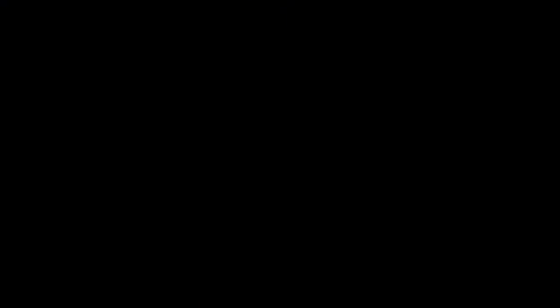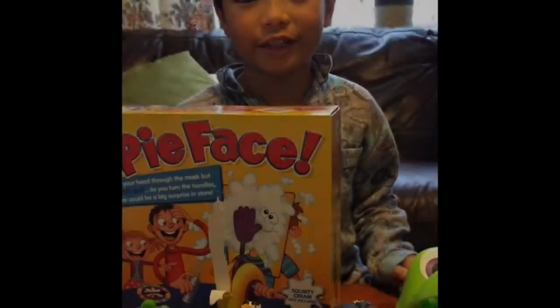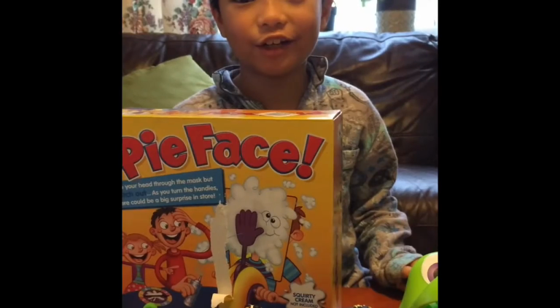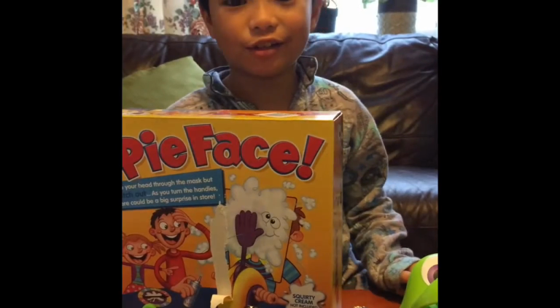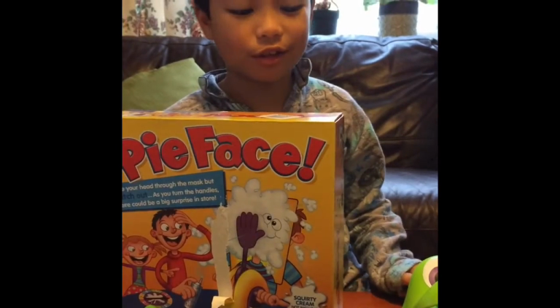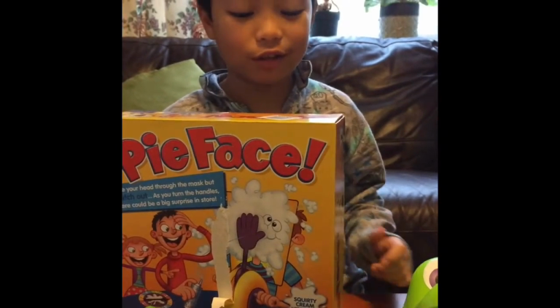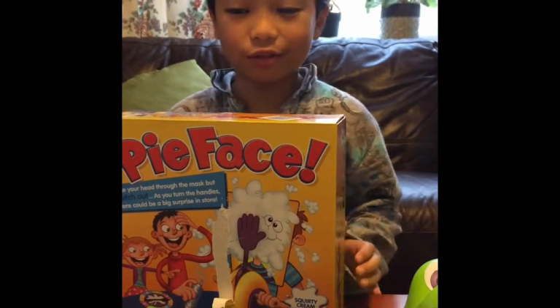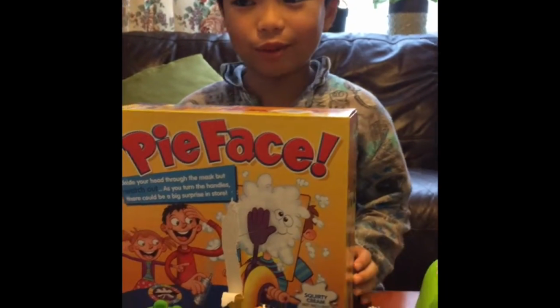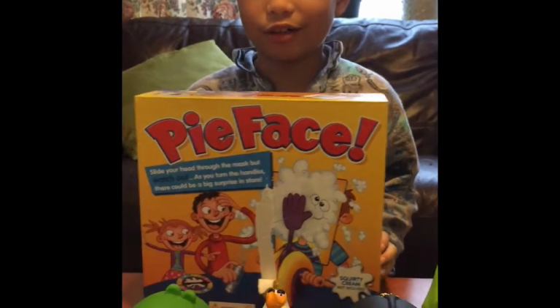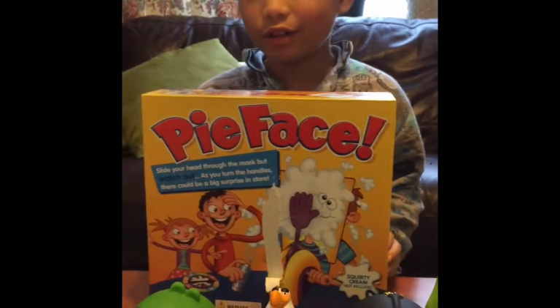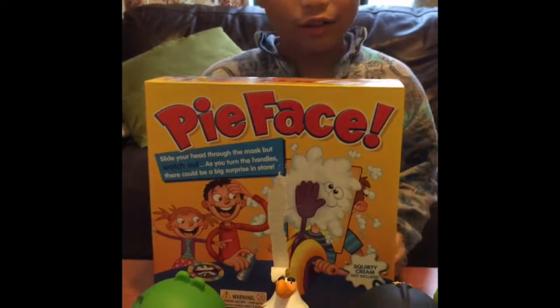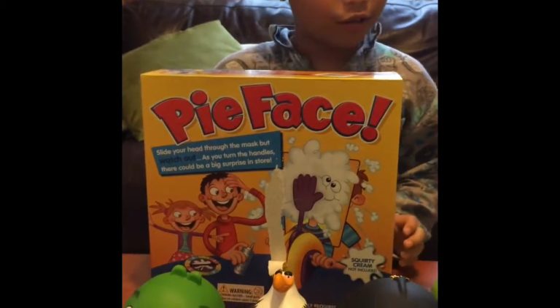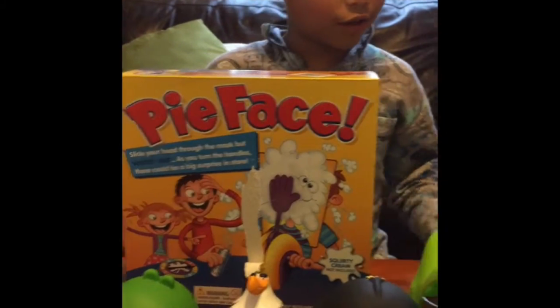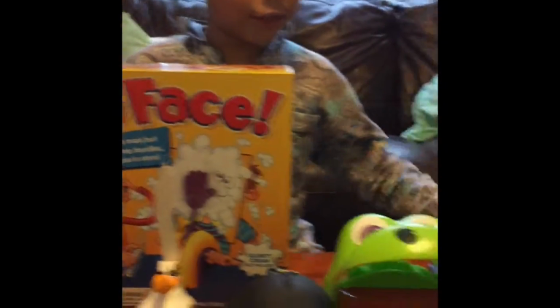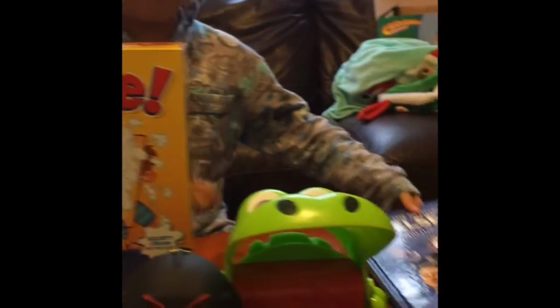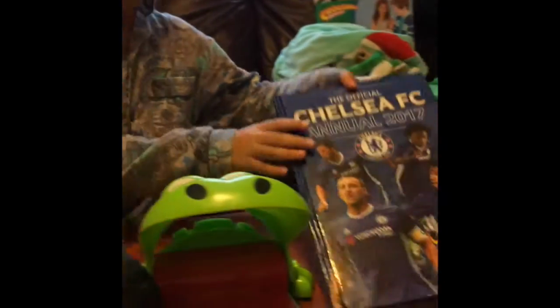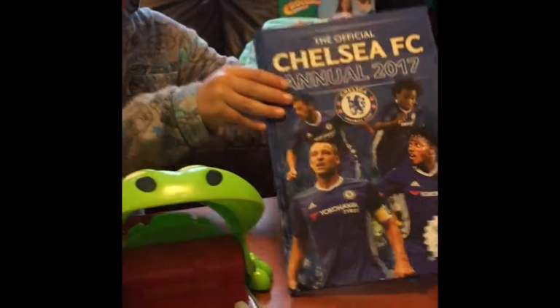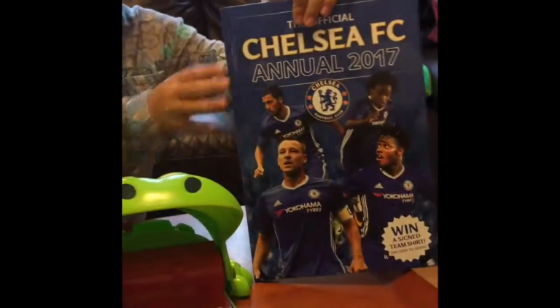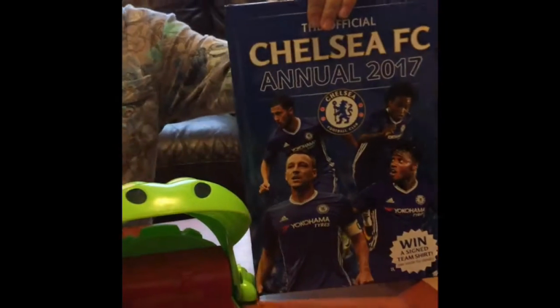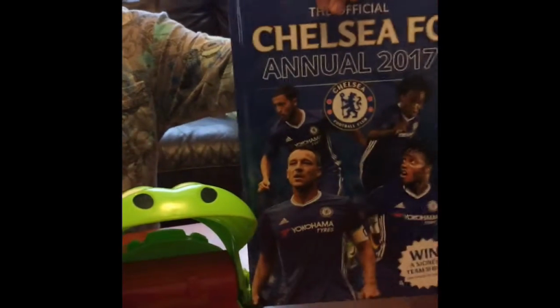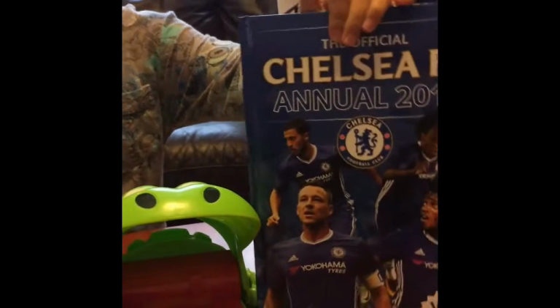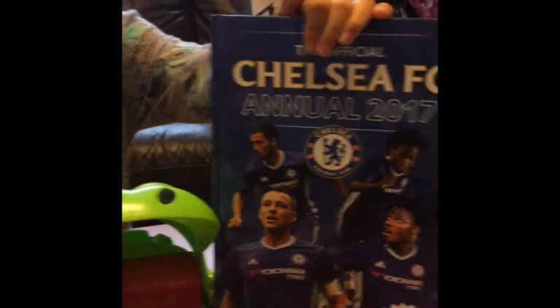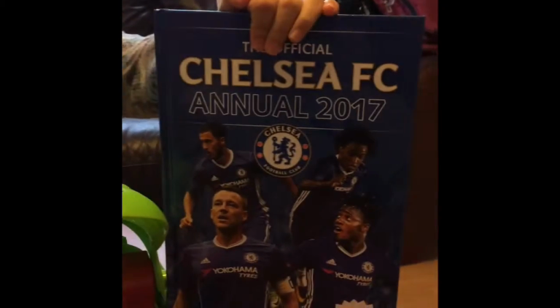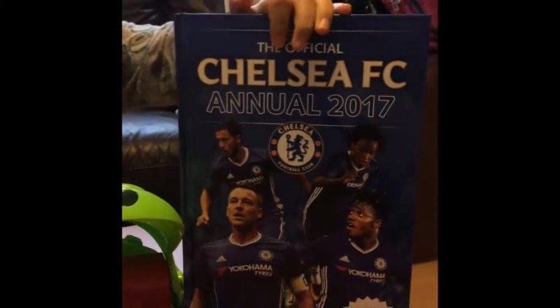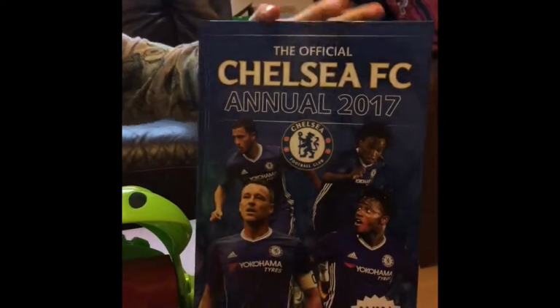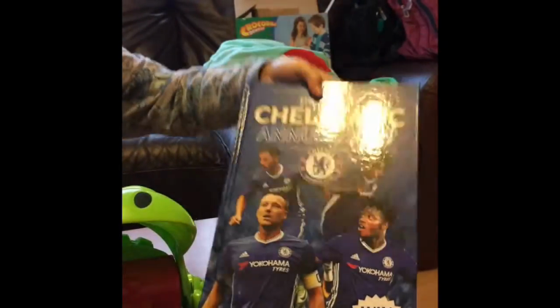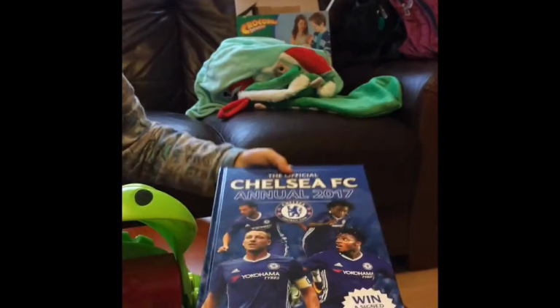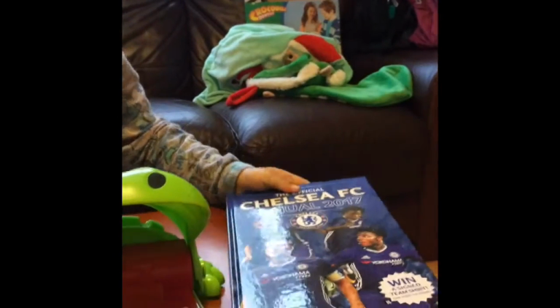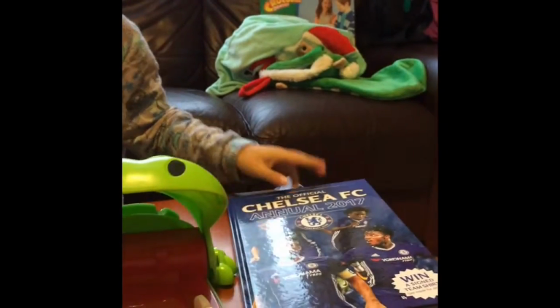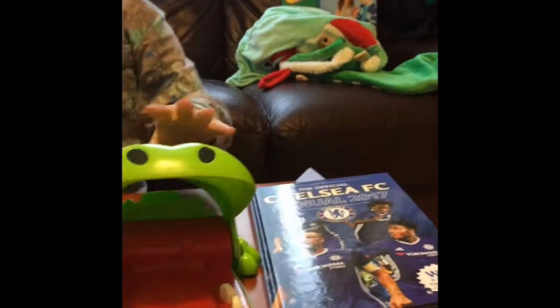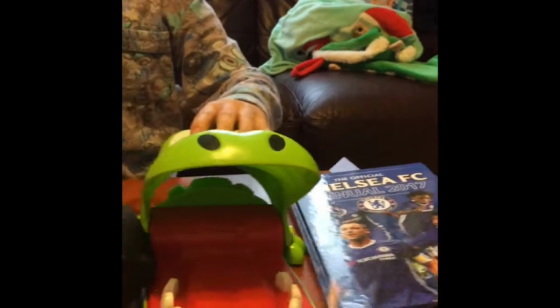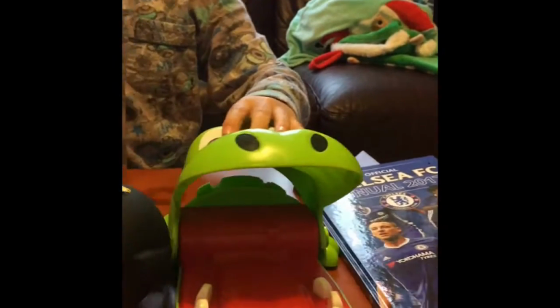Hi guys, these are what I got. So right here, I have a Chelsea annual and I have a Crocodile Dentist.